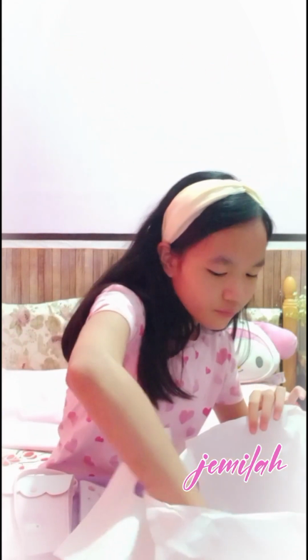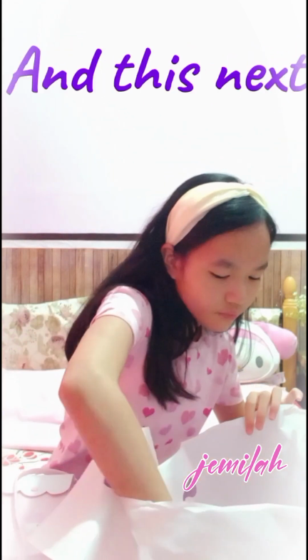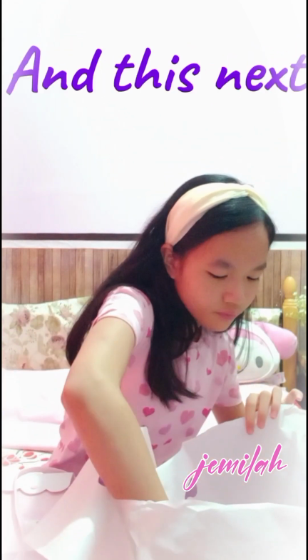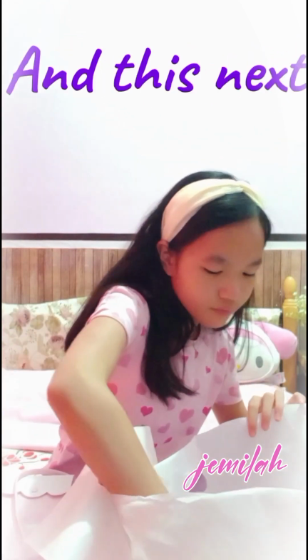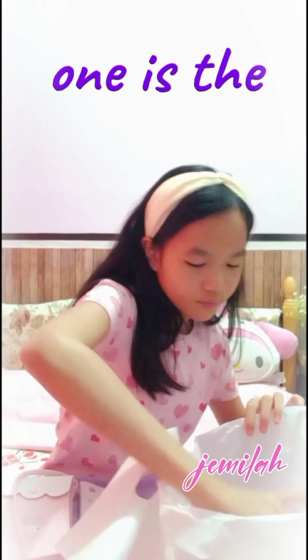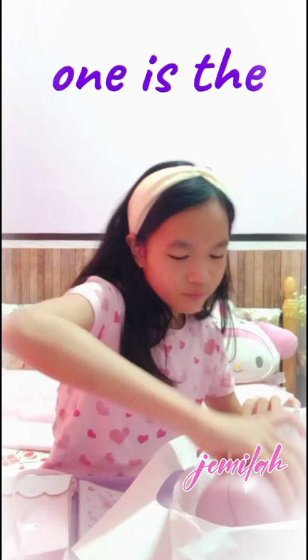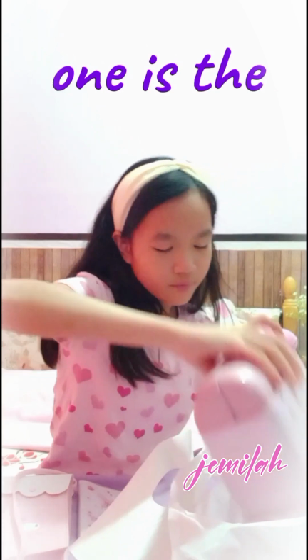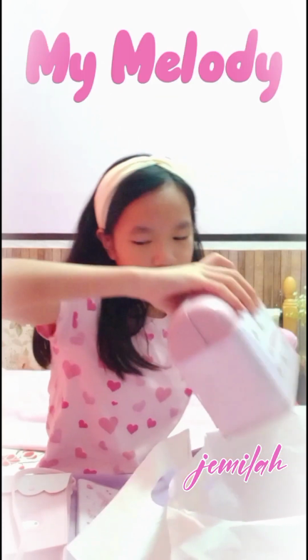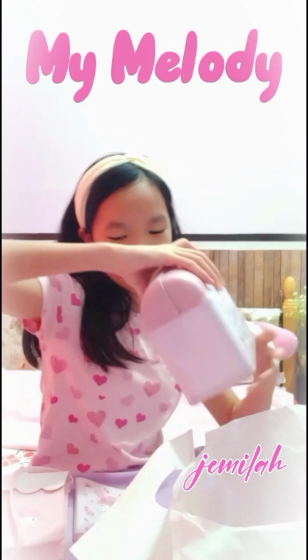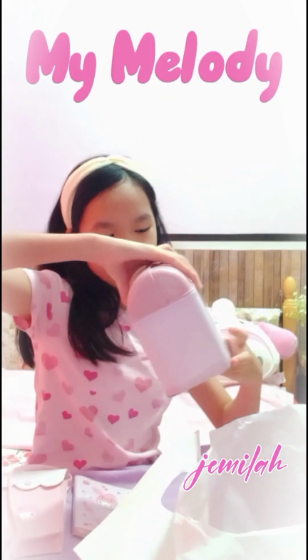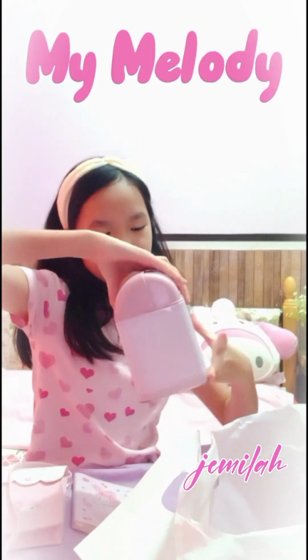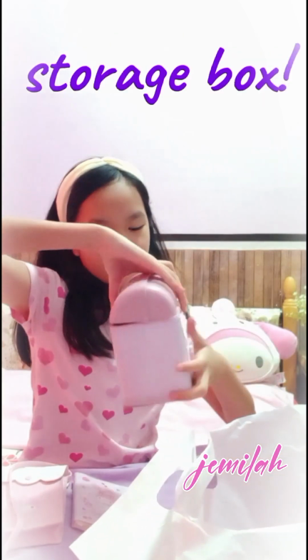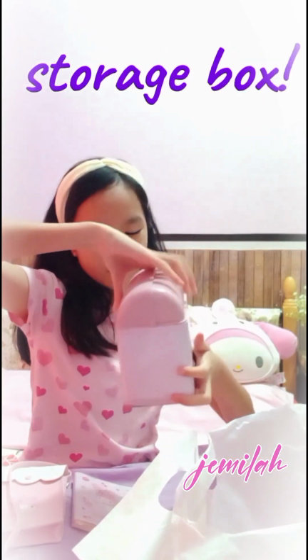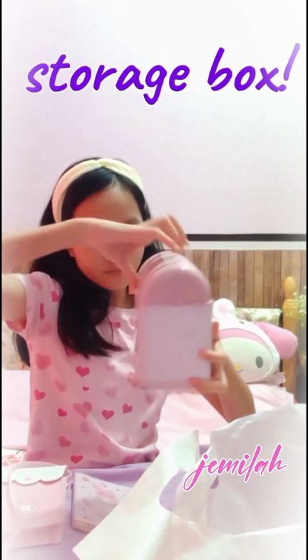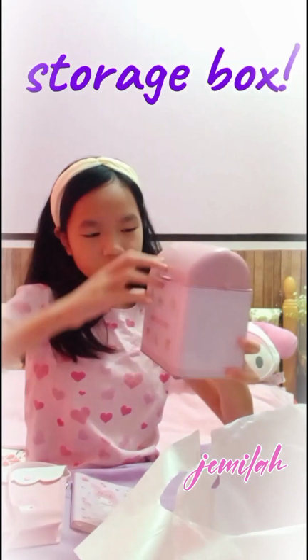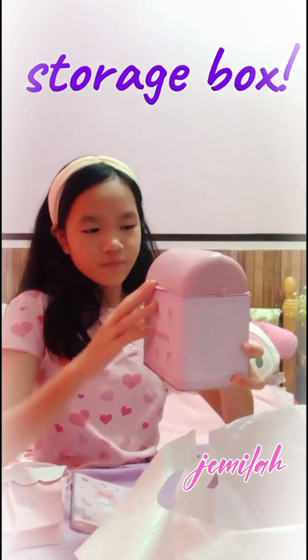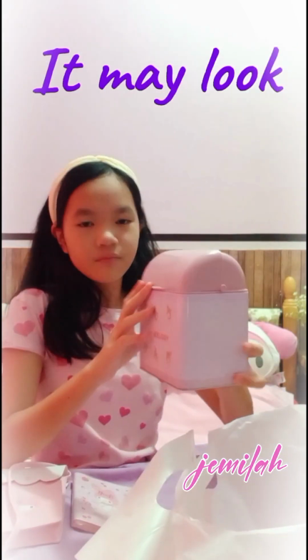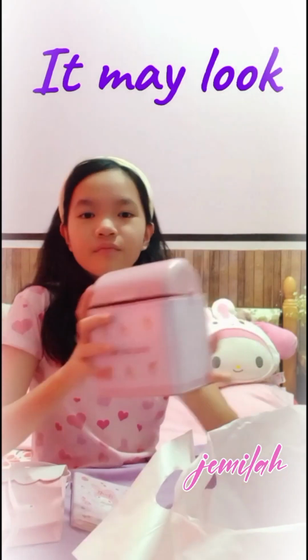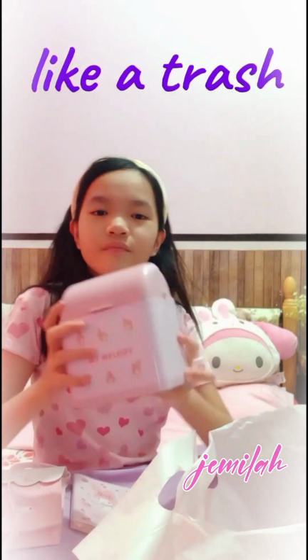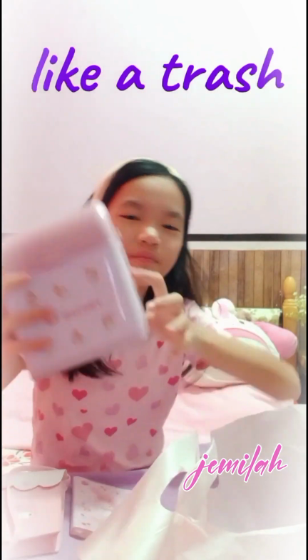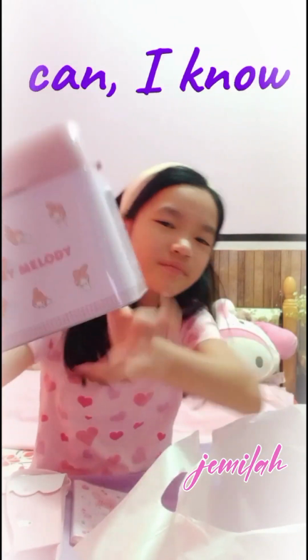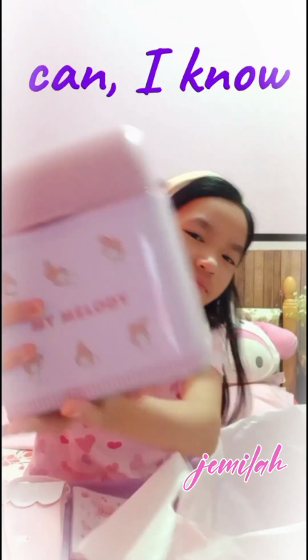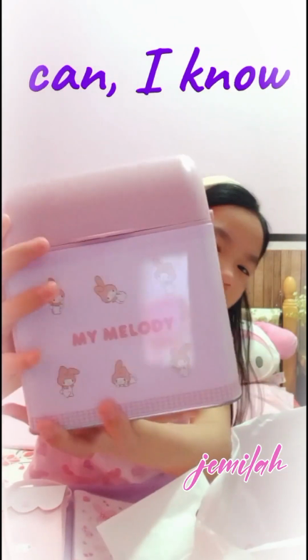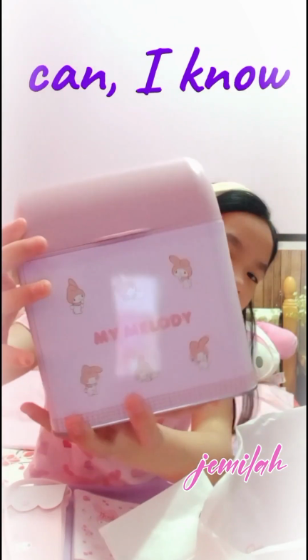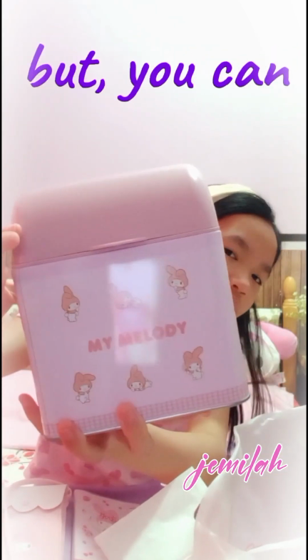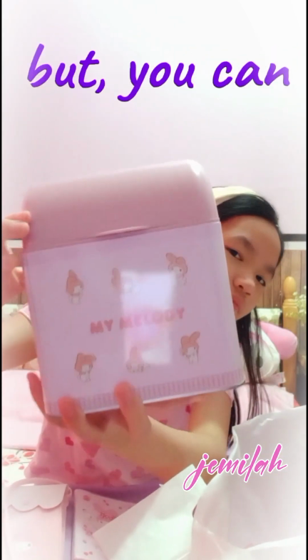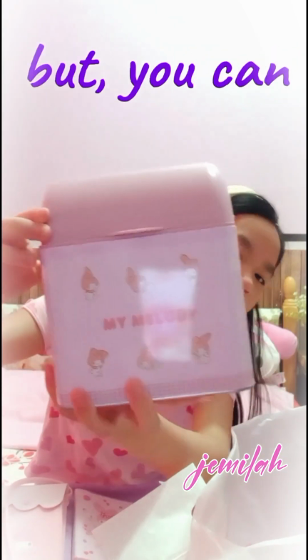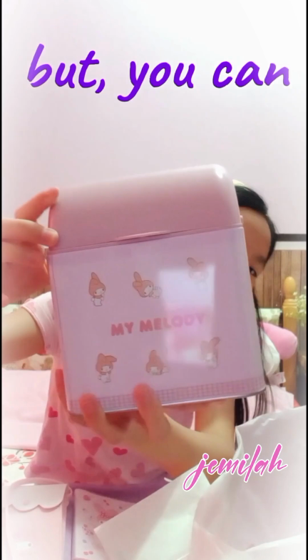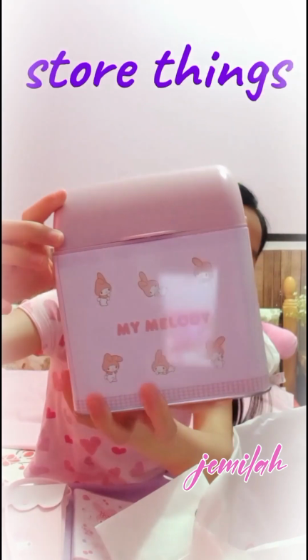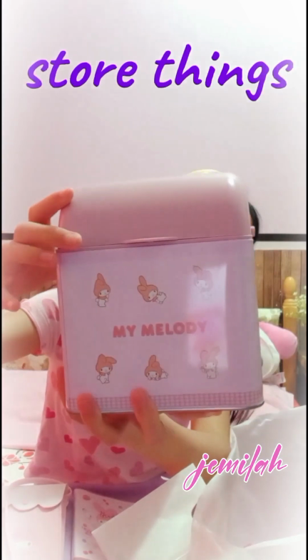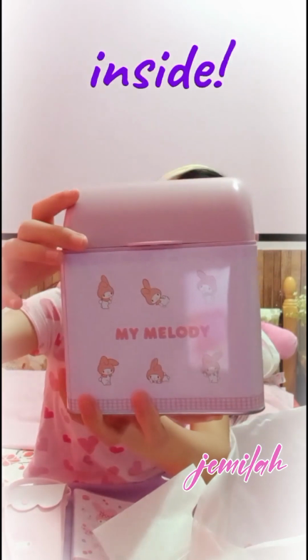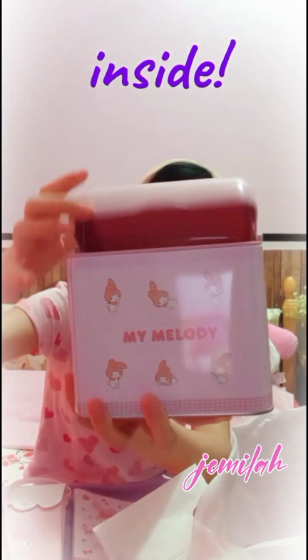And this next one is the My Melody Storage Box. It may look like a trash can, I know, but you can store things inside.